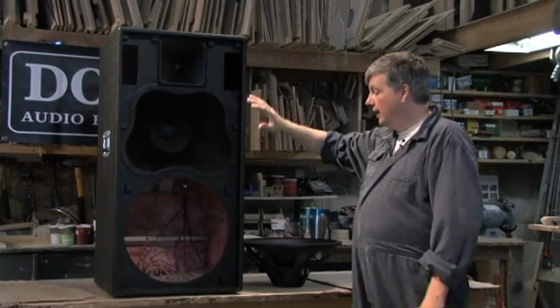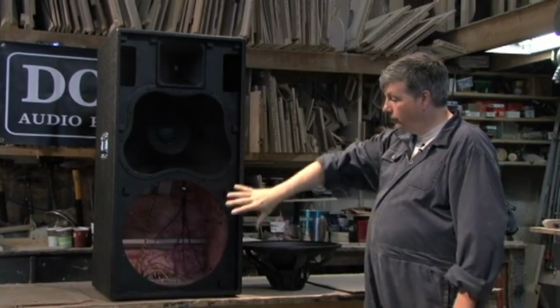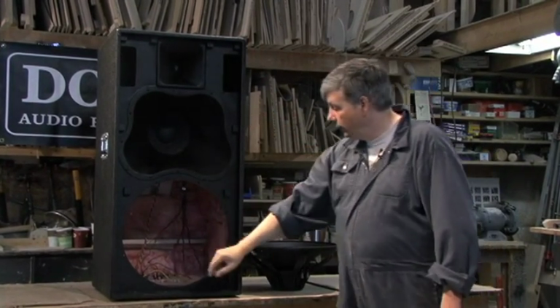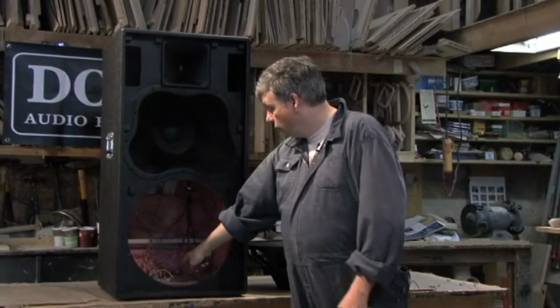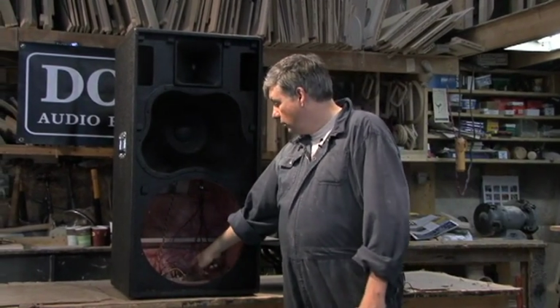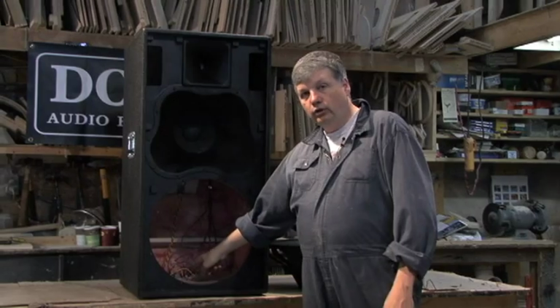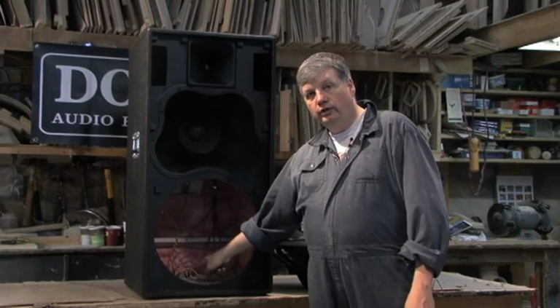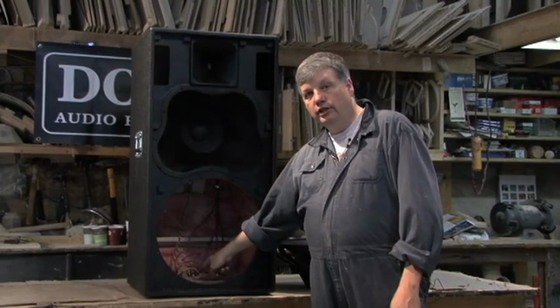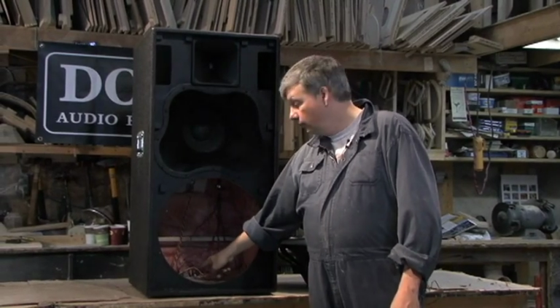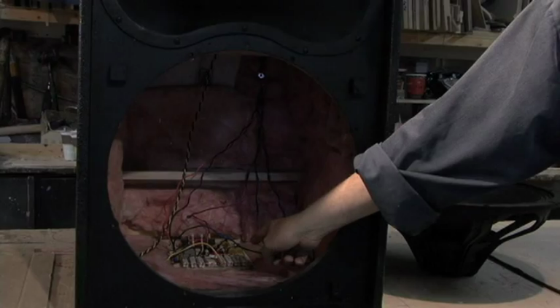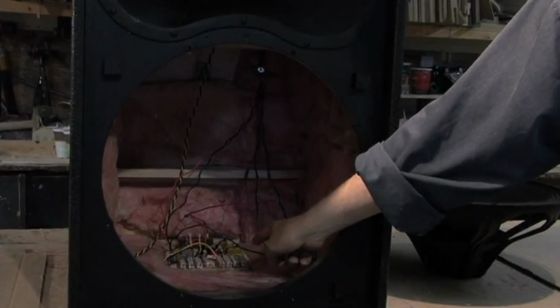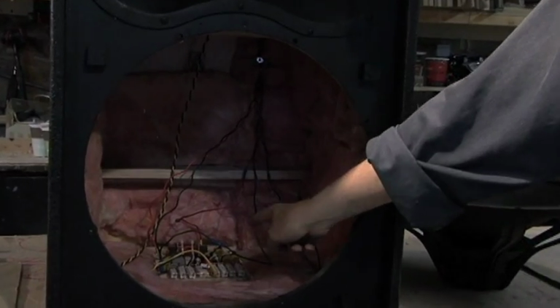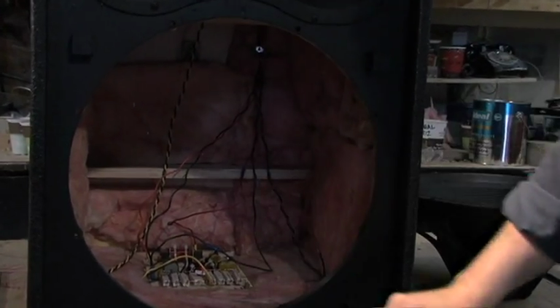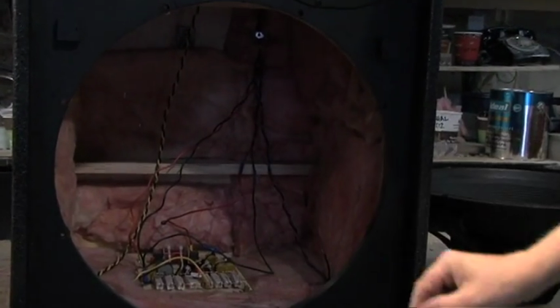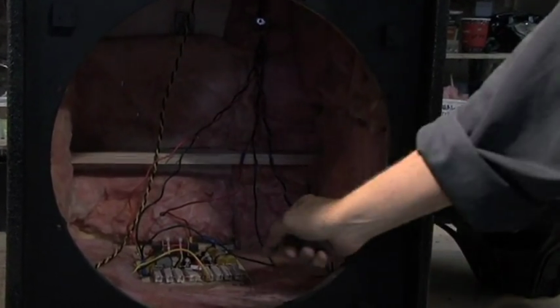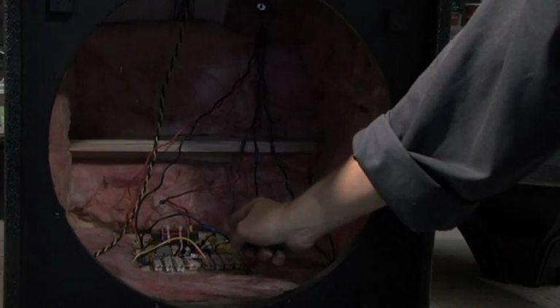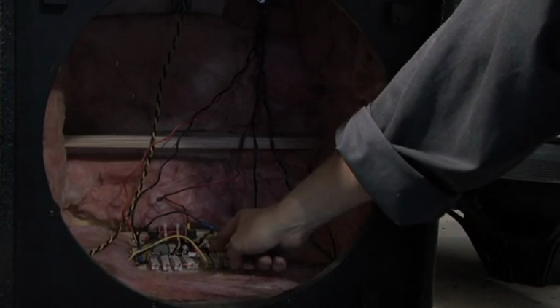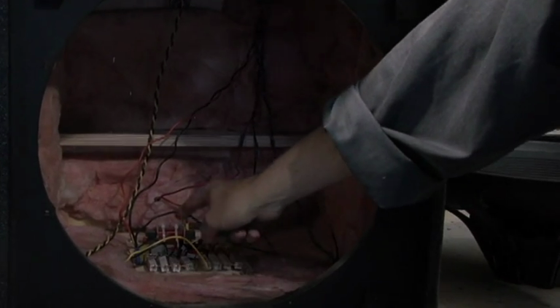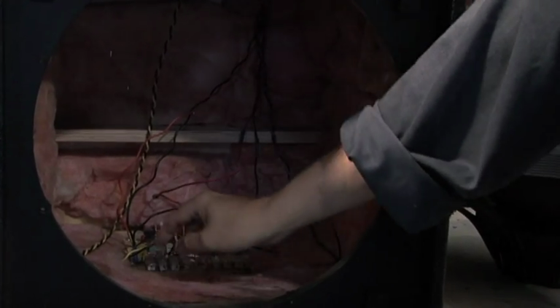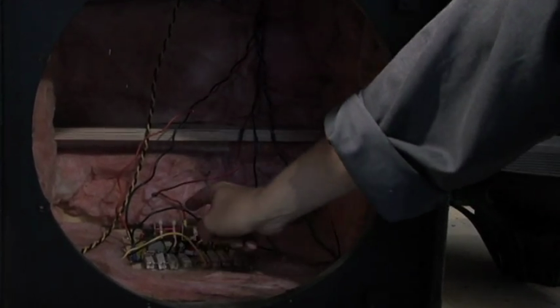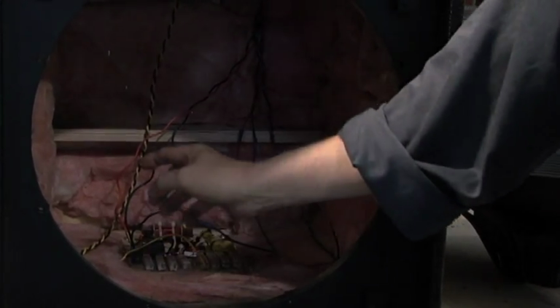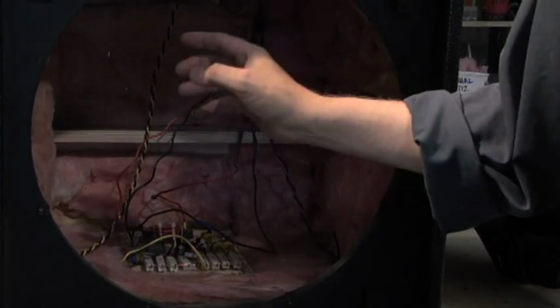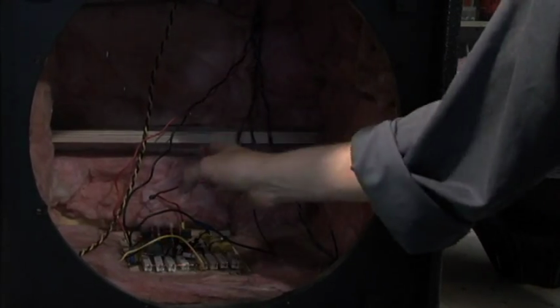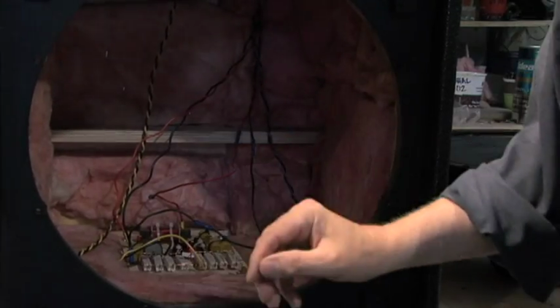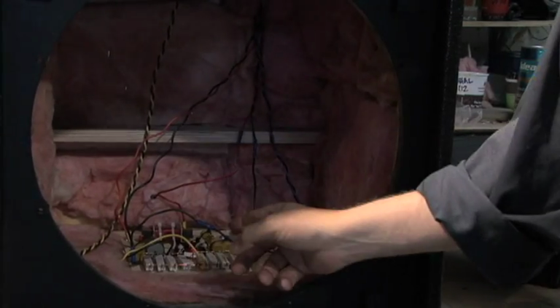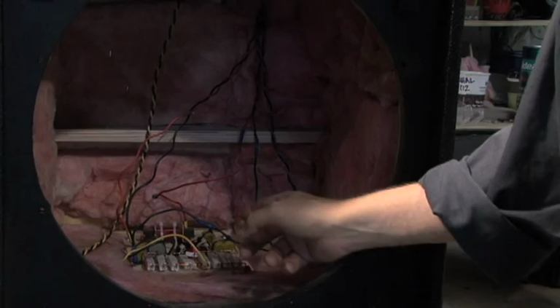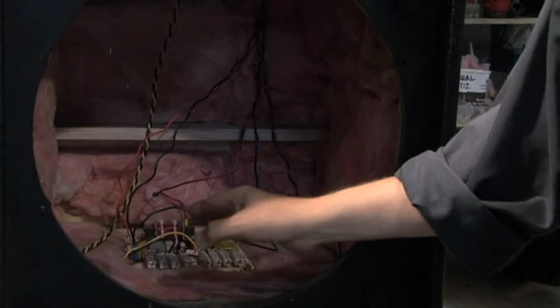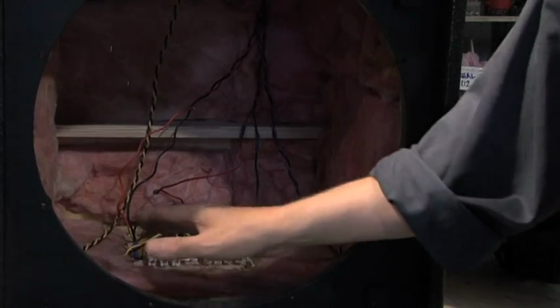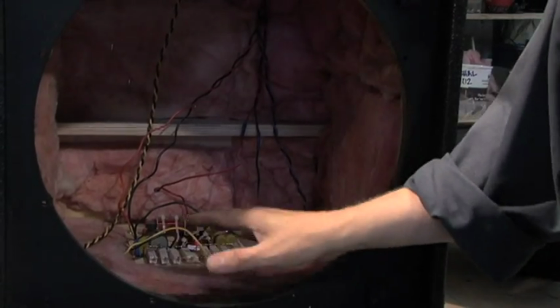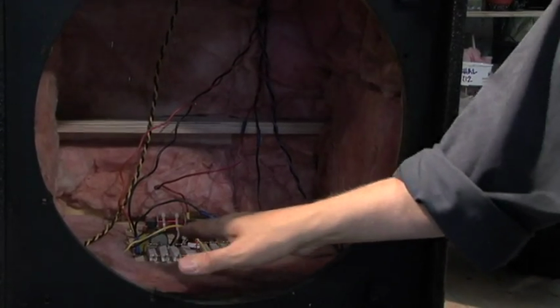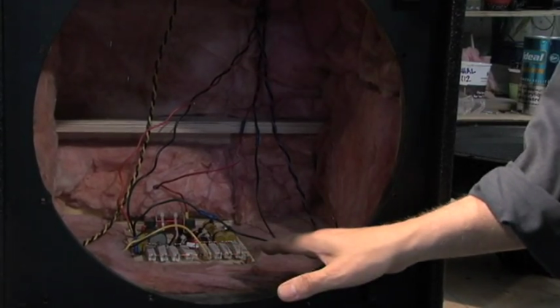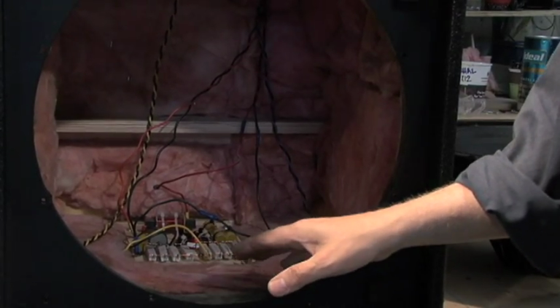I've left it open here so we'll be able to go in and see a little bit more of our hand-built crossover in this unit. This is a solid point-to-point crossover. It is the best way a crossover can be built. If we were to use a fiberglass type of crossover,